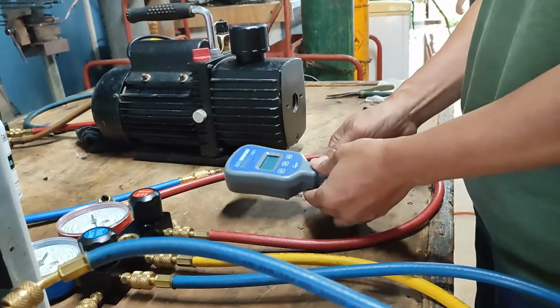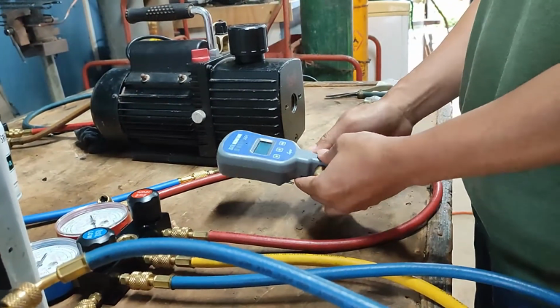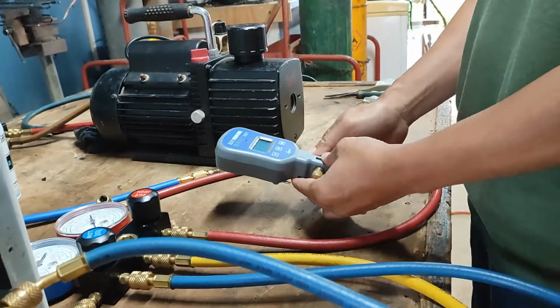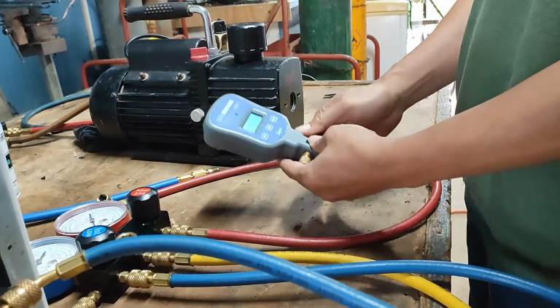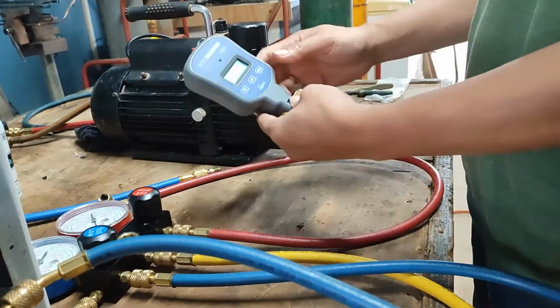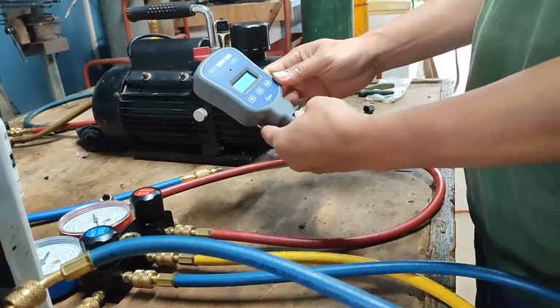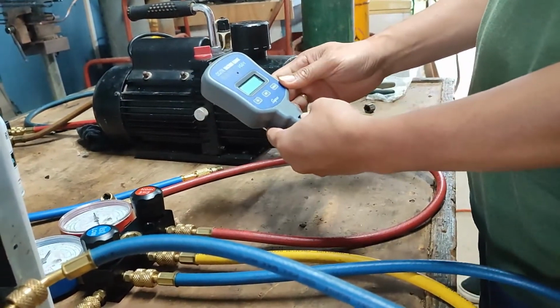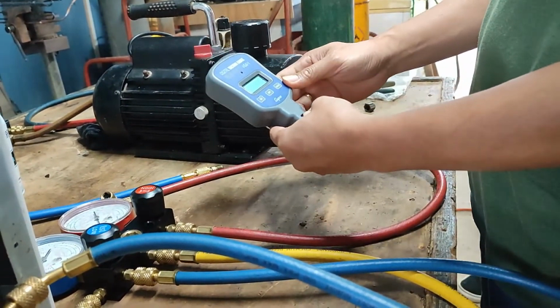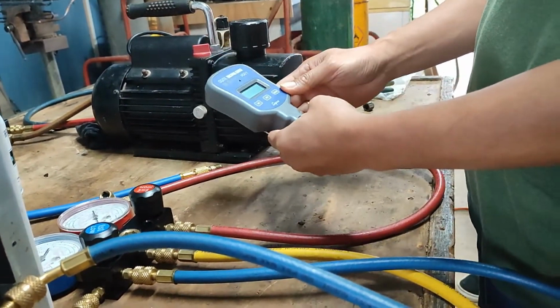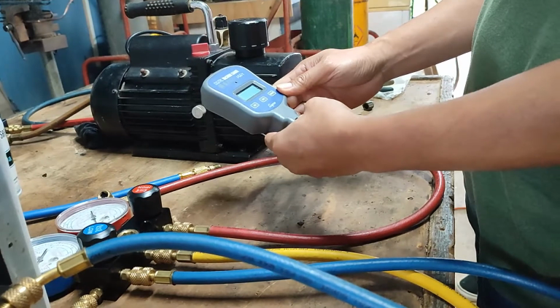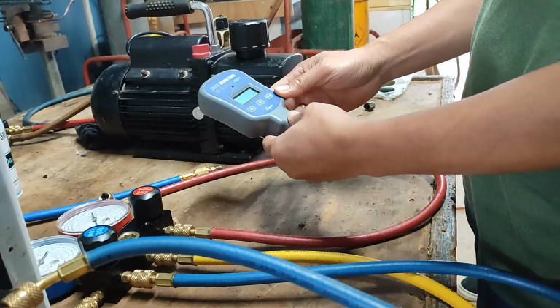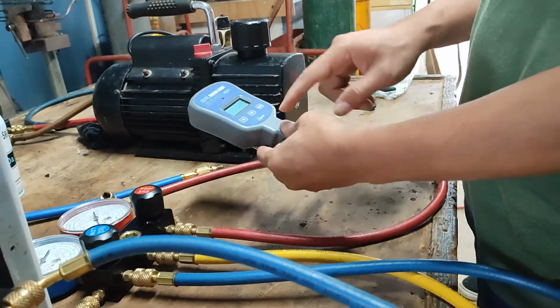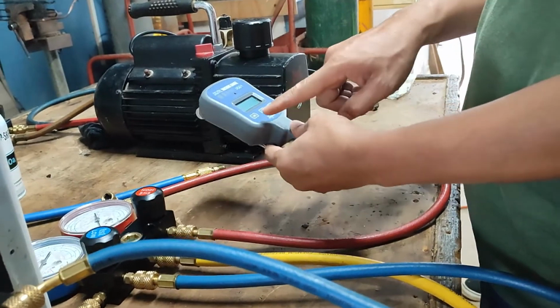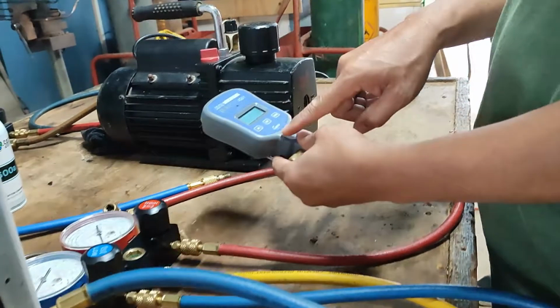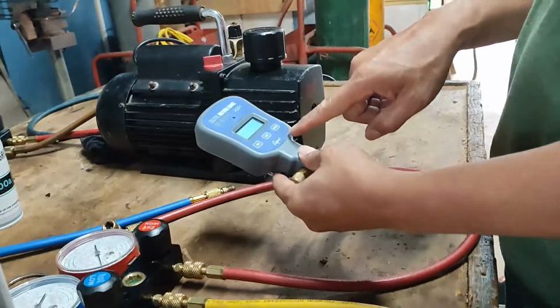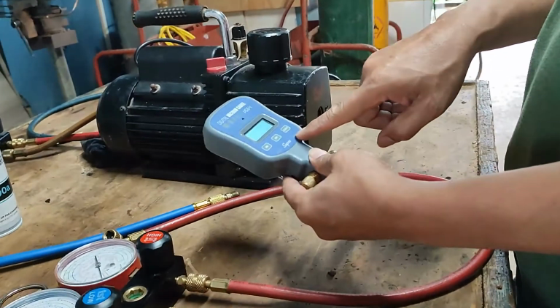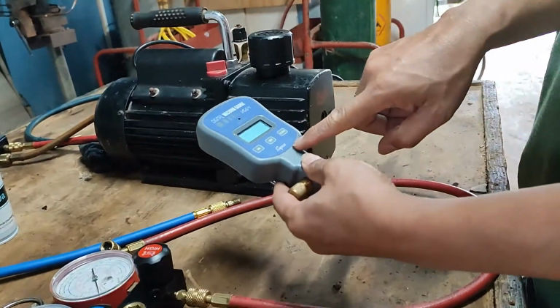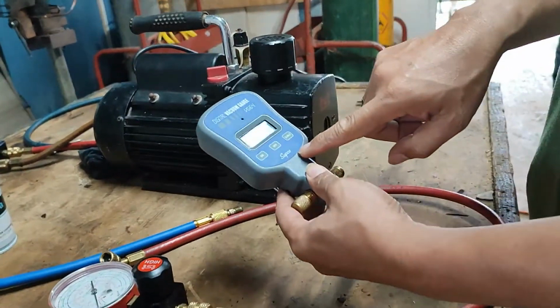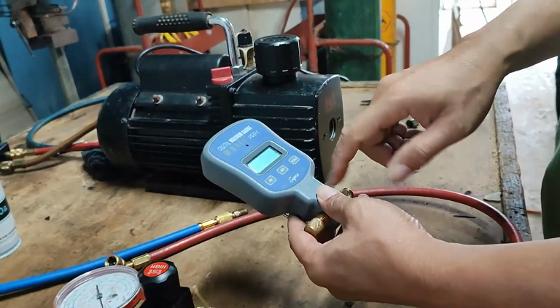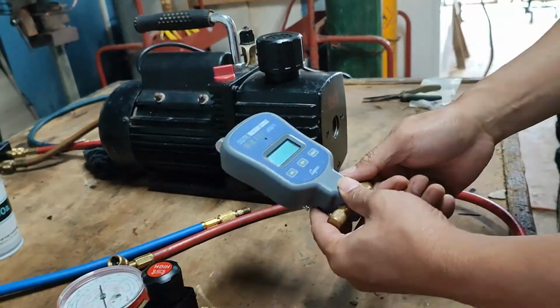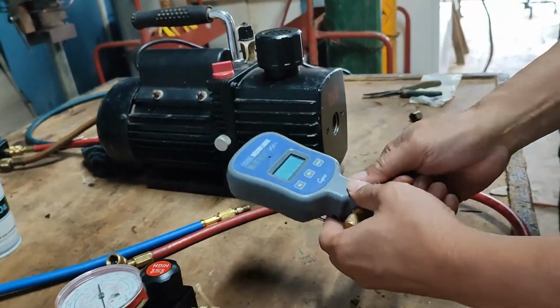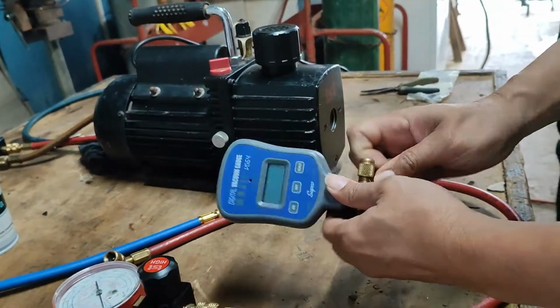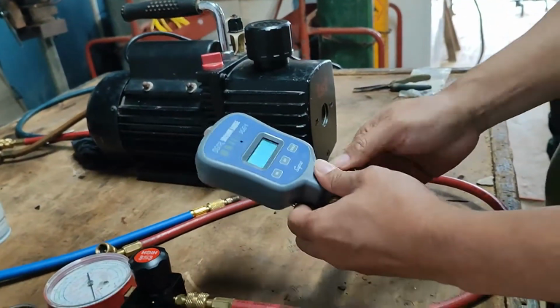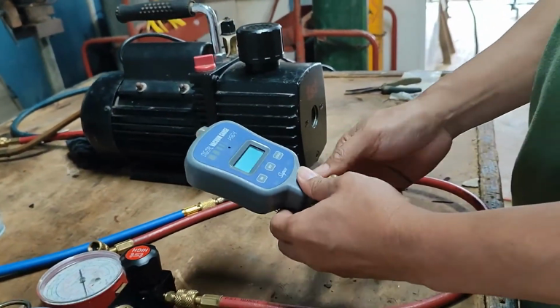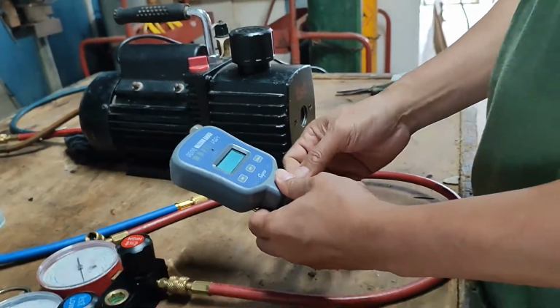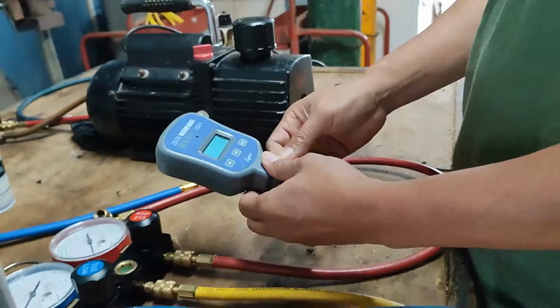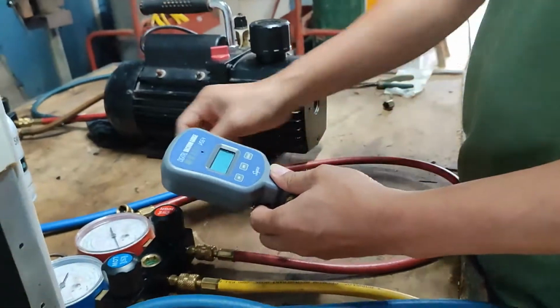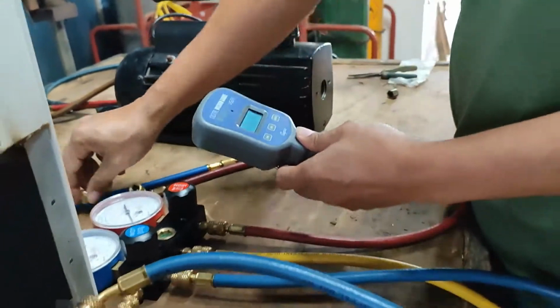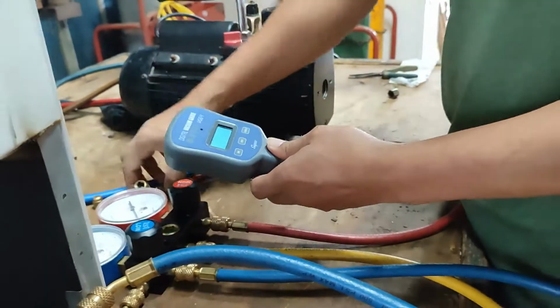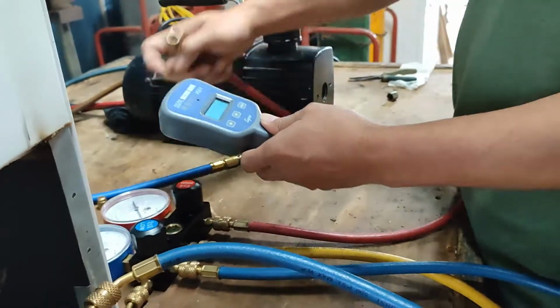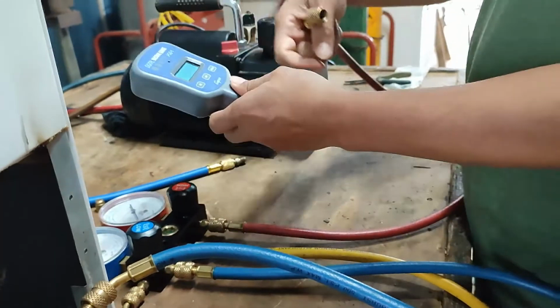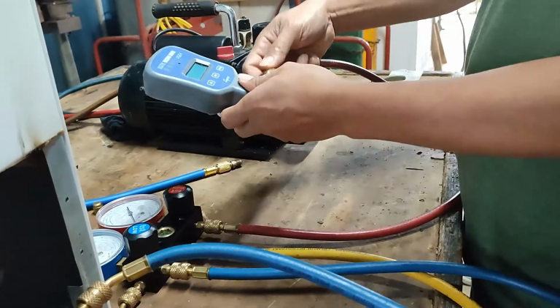Connect our red hose from the manifold gauge to our digital micron gauge. Make sure that you connect it to the back side.